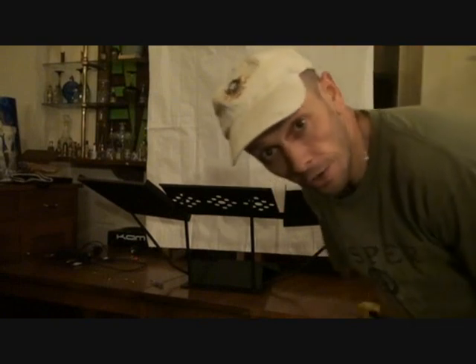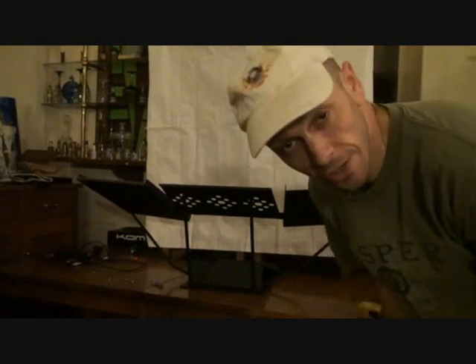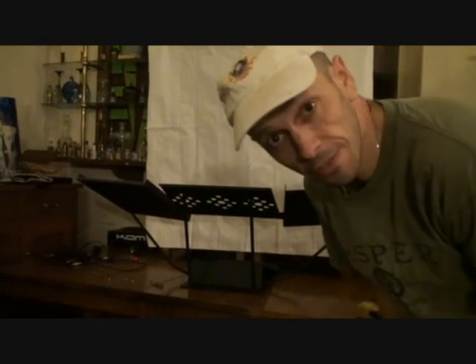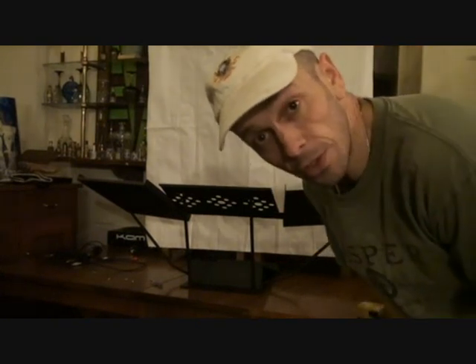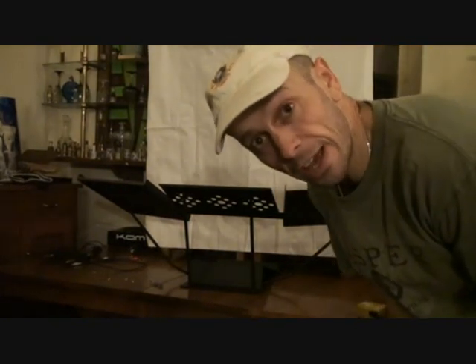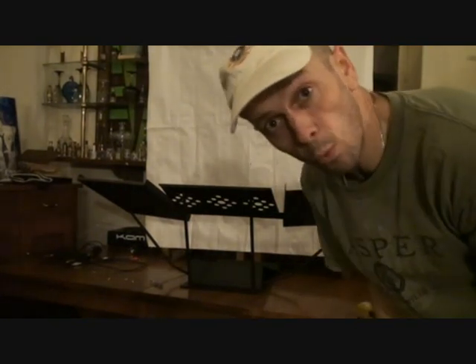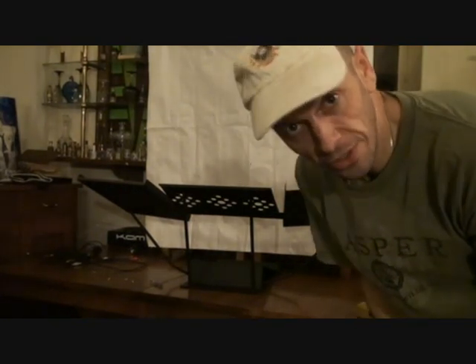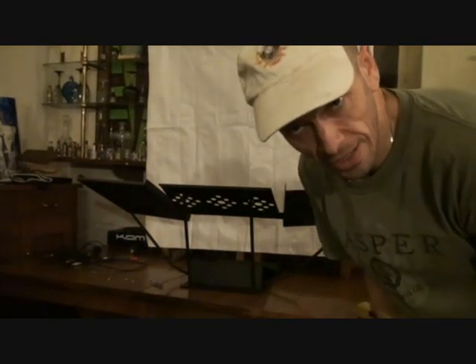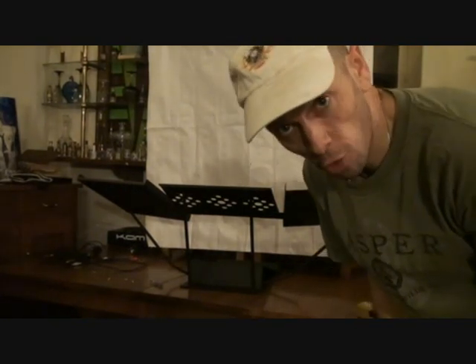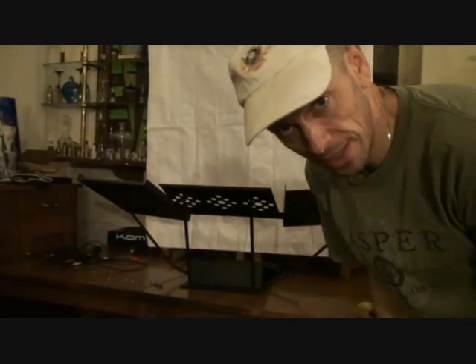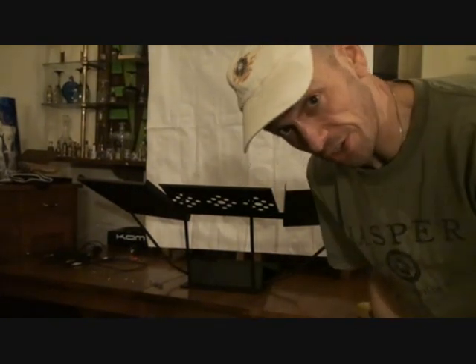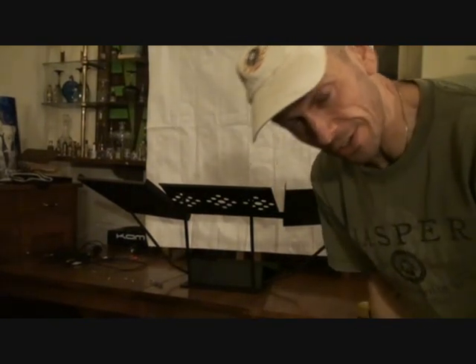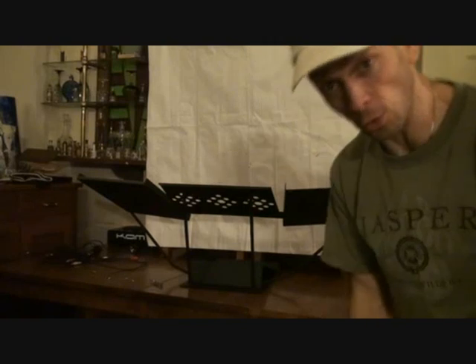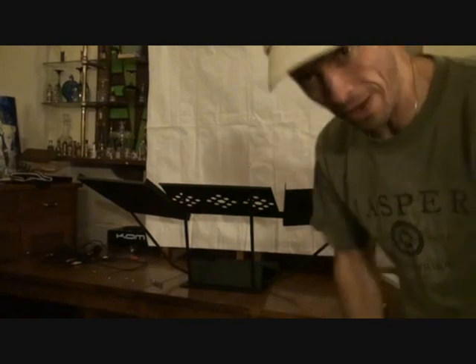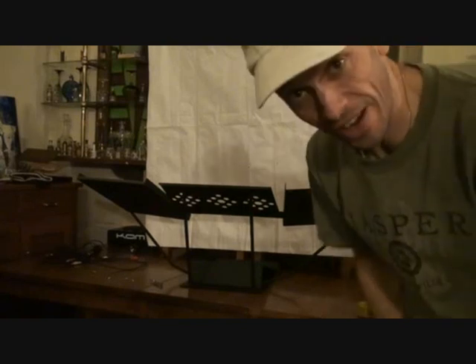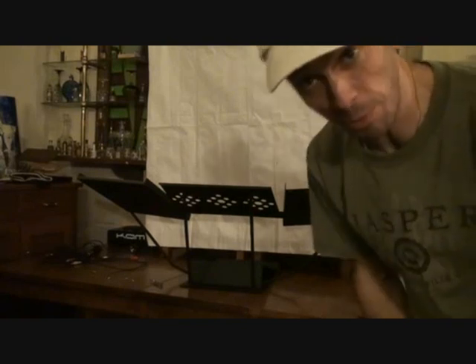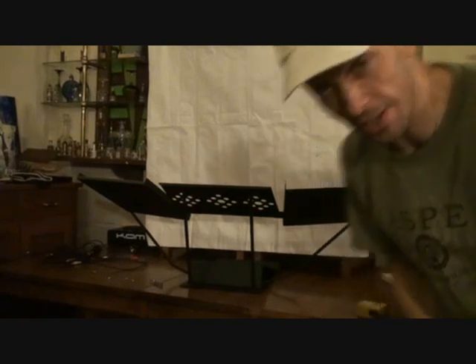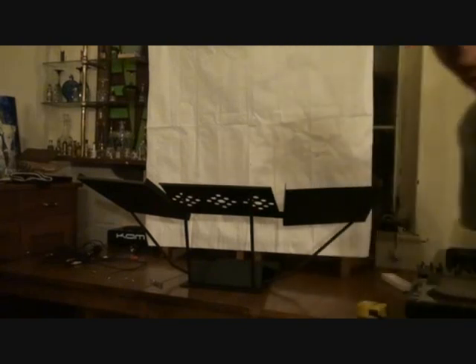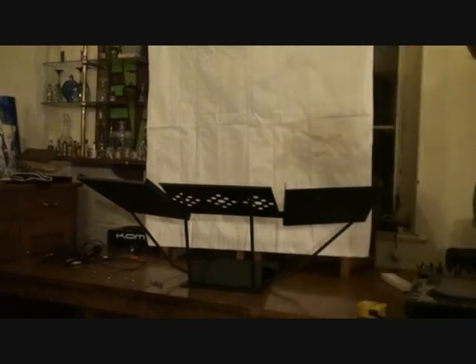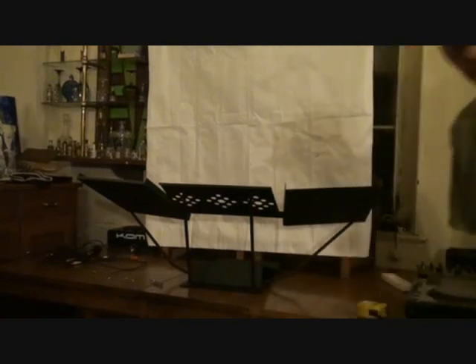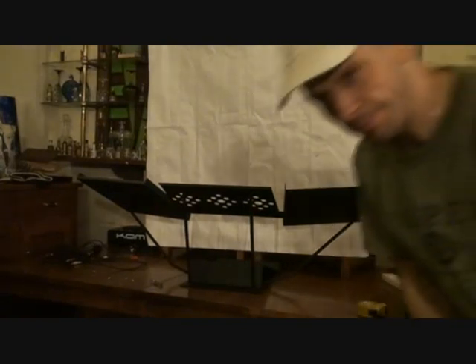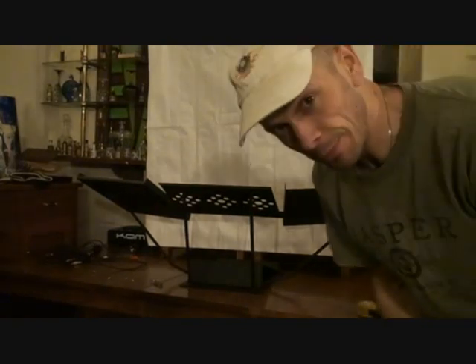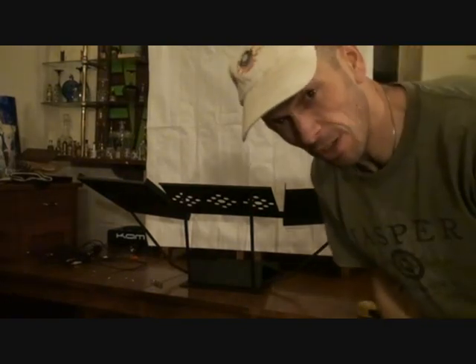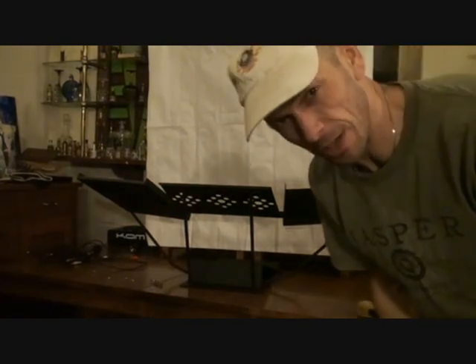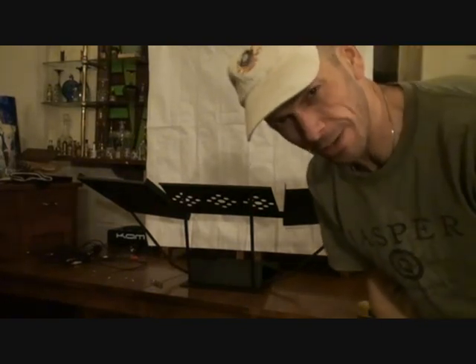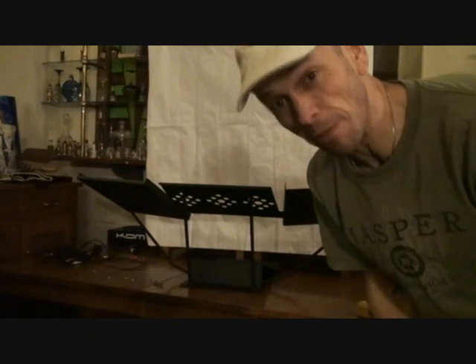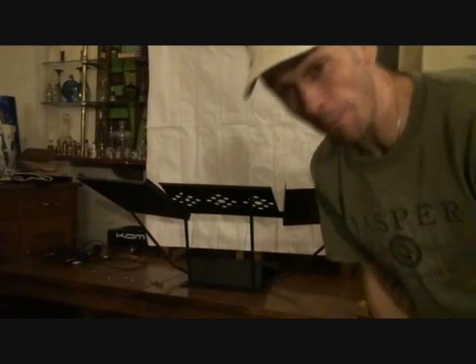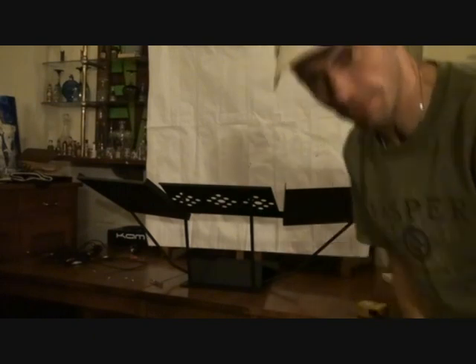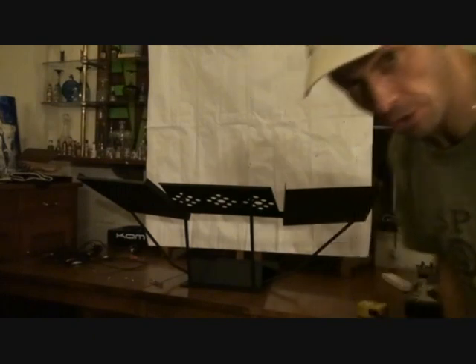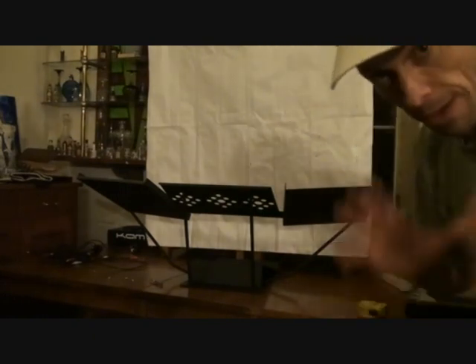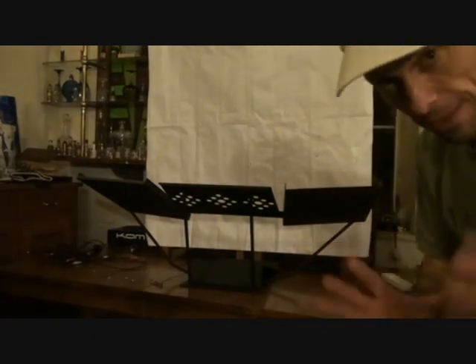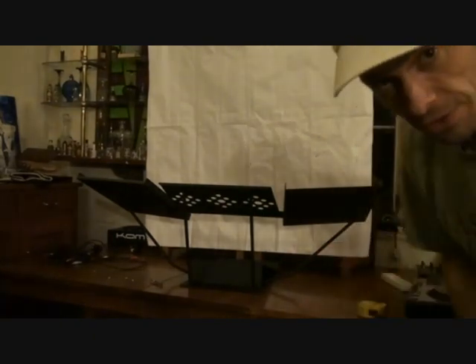Alright guys, now in this video we're looking at the Wing Stand from DJ Stands. Now it's called the Wing Stand because — if you can't work that one out, you're a bit of a muppet. Right, so there it is.